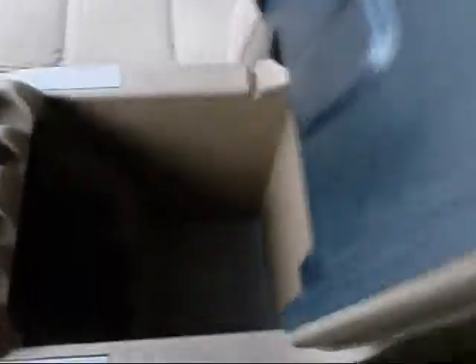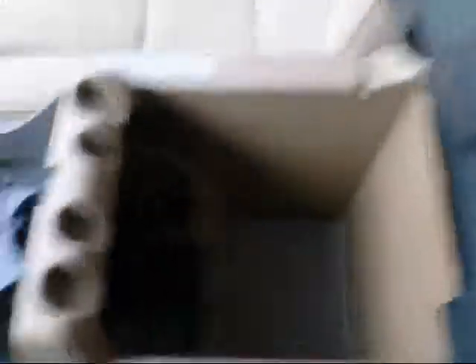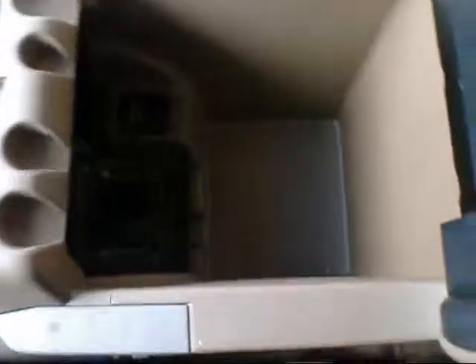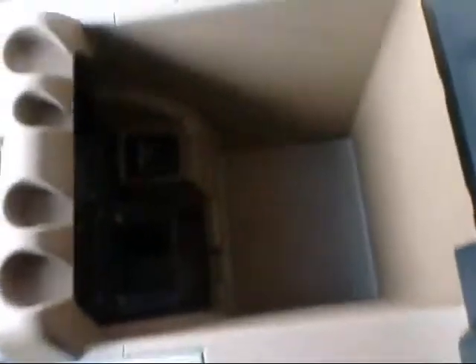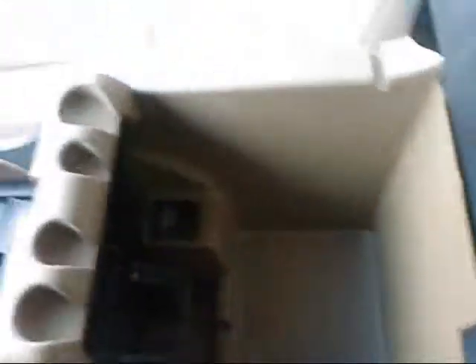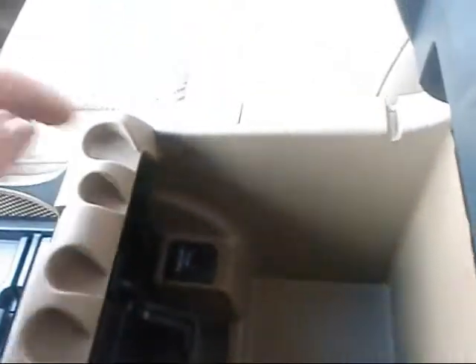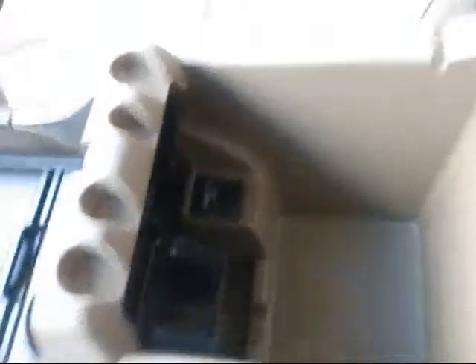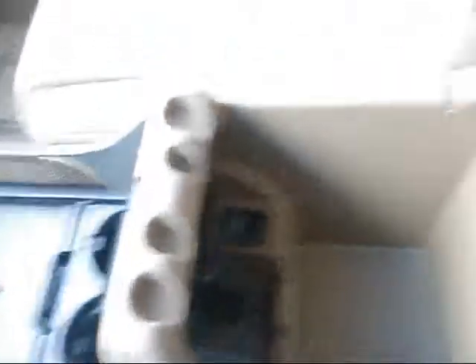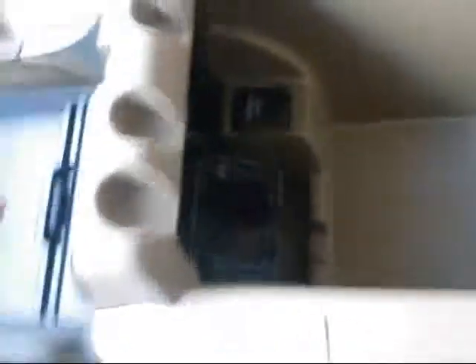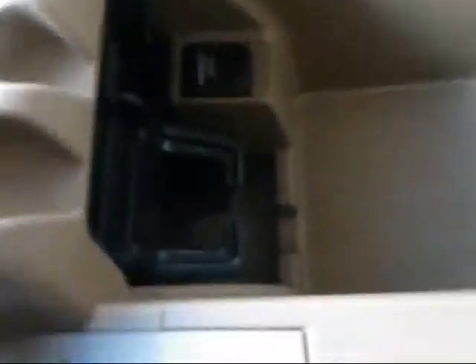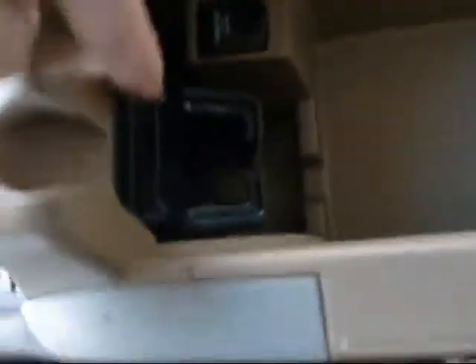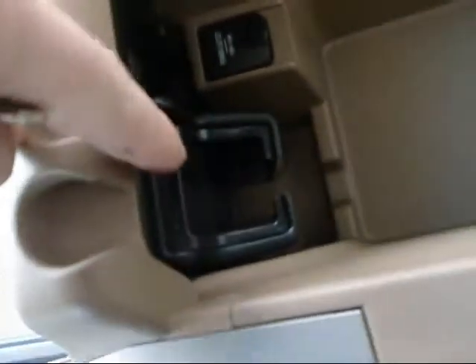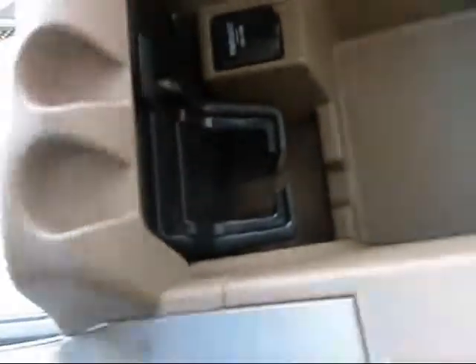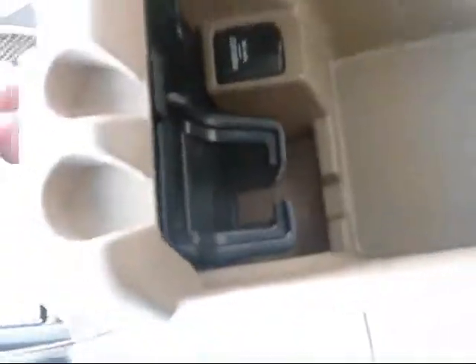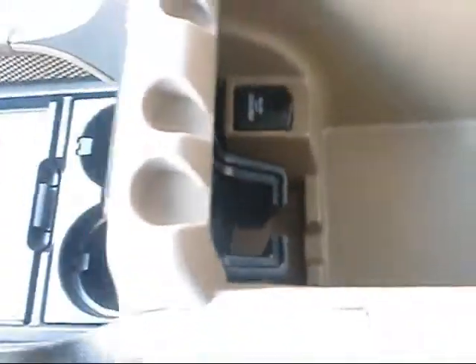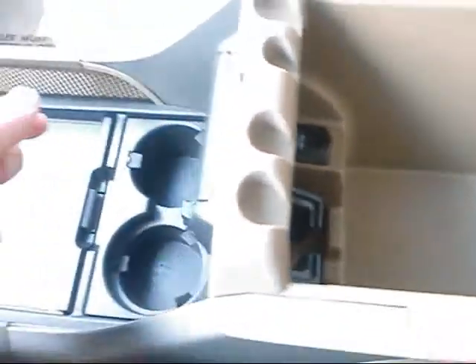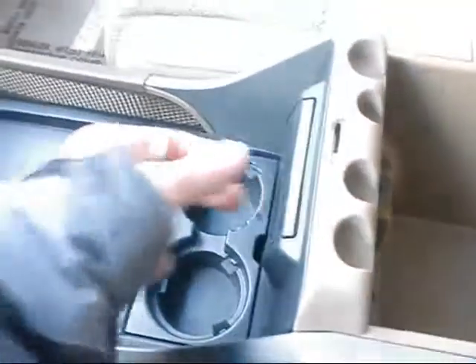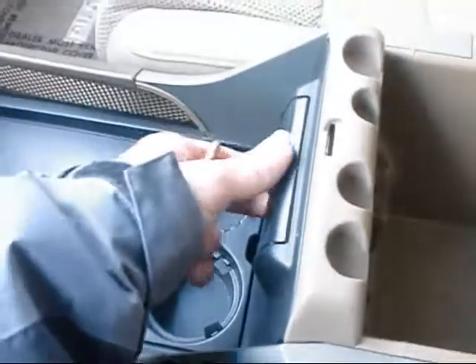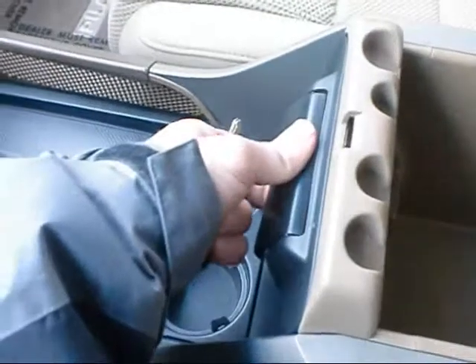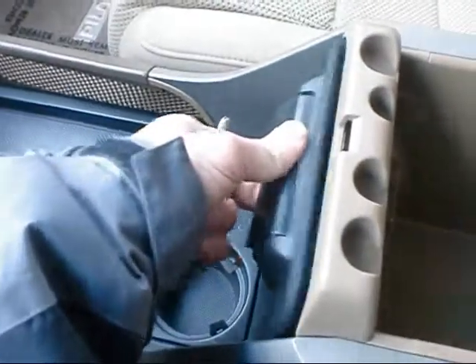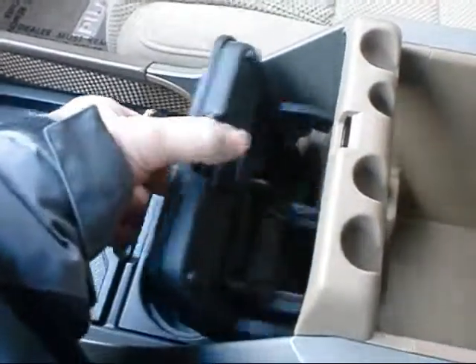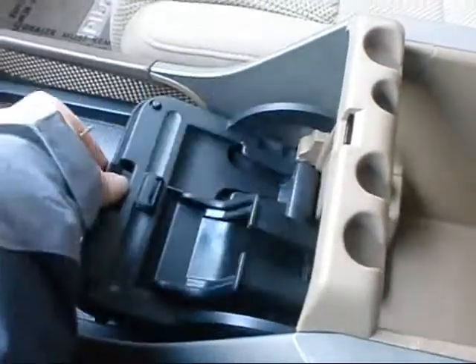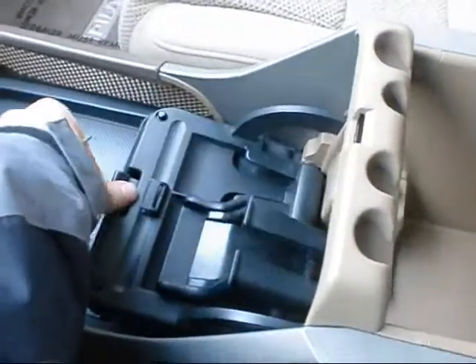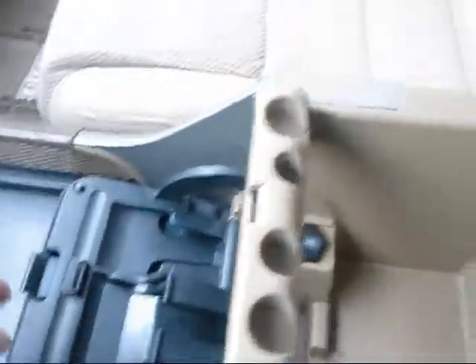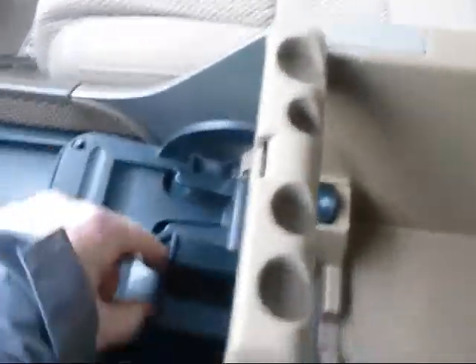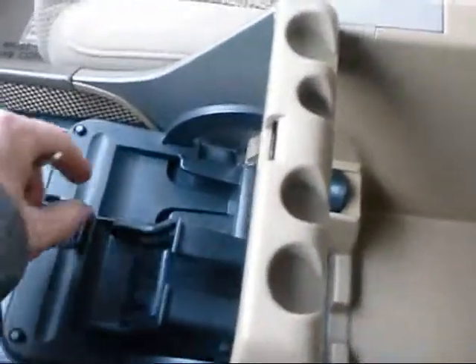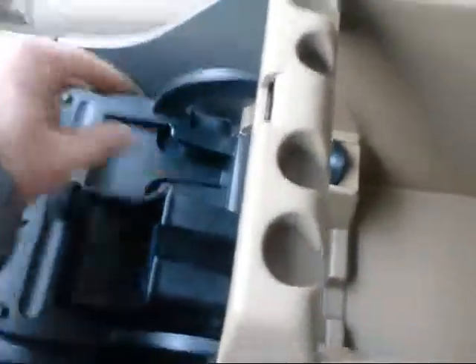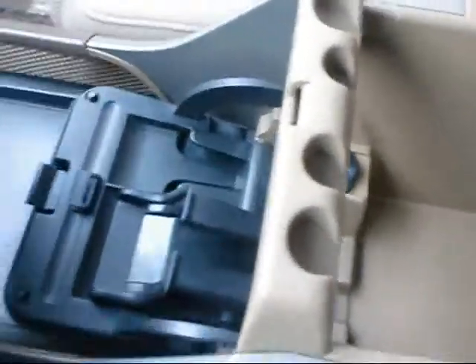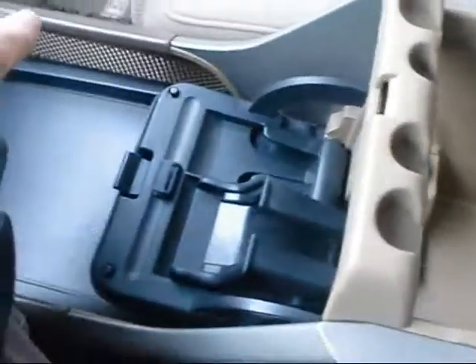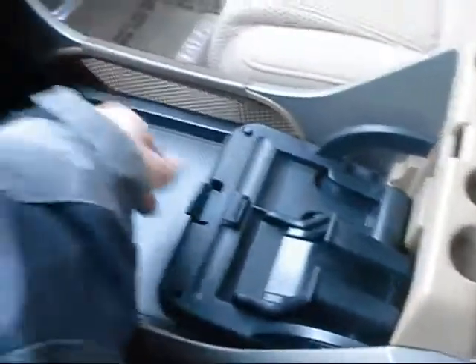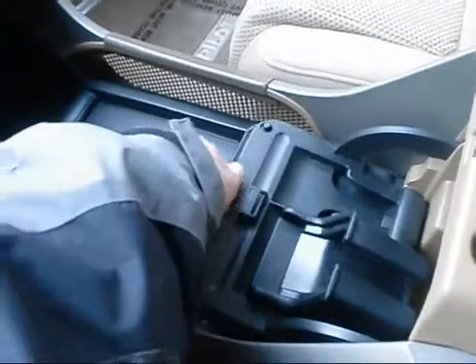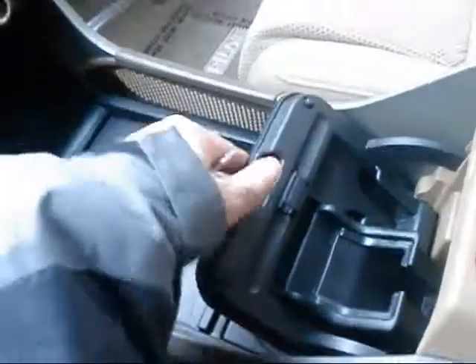I'll show you inside the center console — it's got another power outlet in there. One cool feature is you can put your cell phone in there, then just lift this handle and it folds forward like that. You can keep your cell phone, a tablet, or whatever in there — so that's kind of cool.